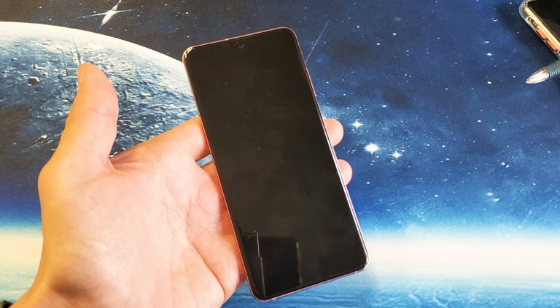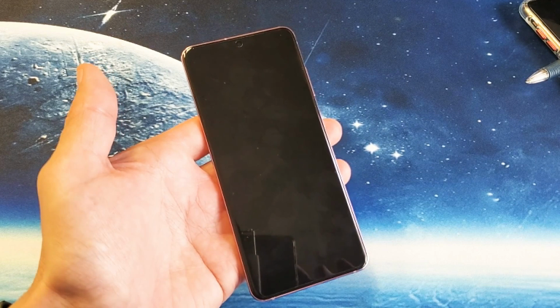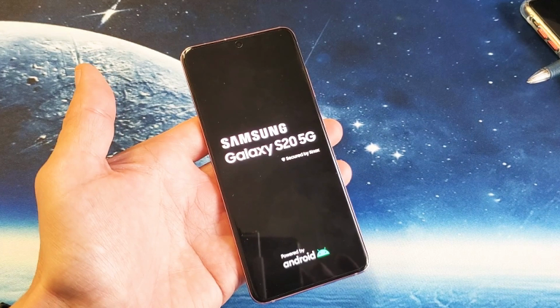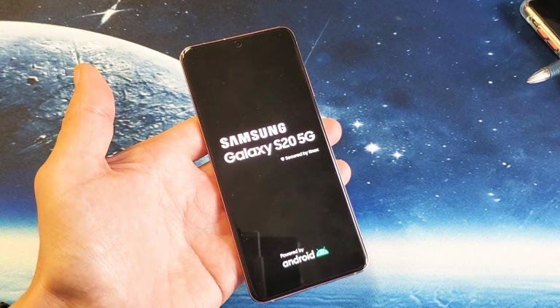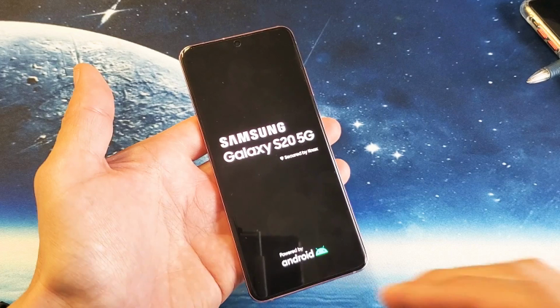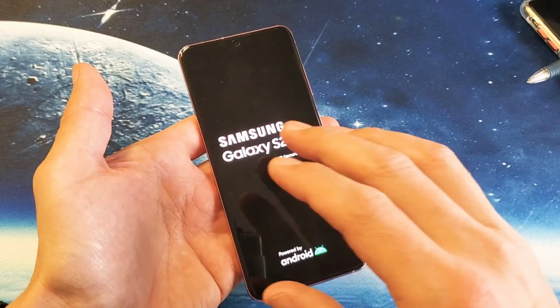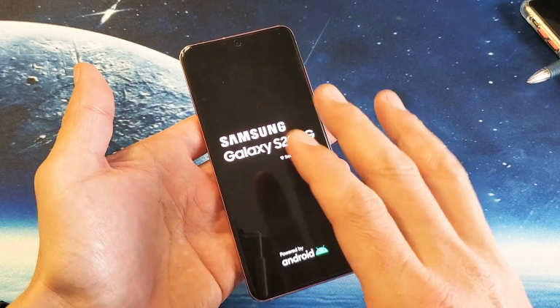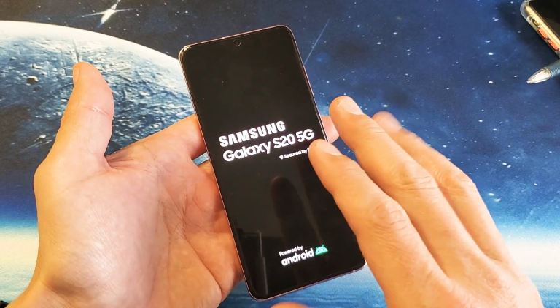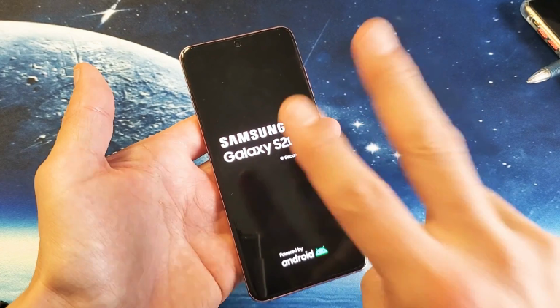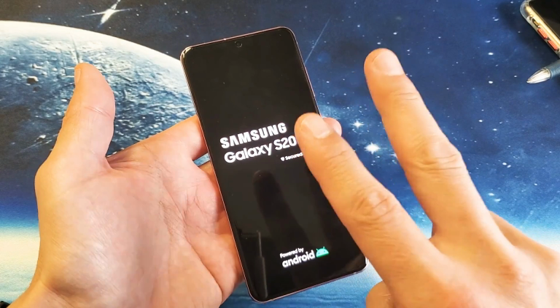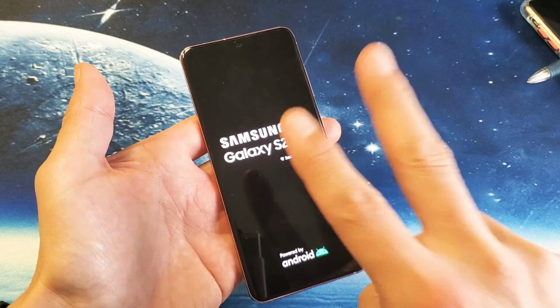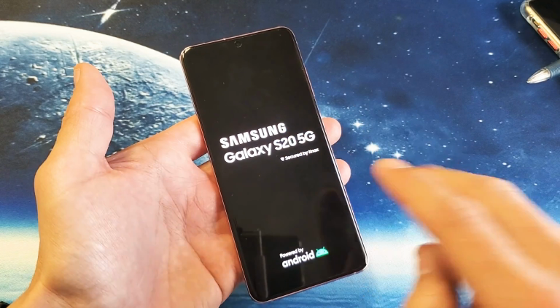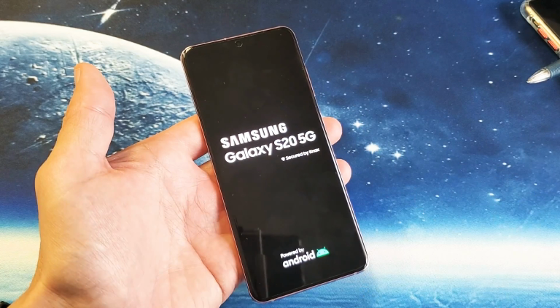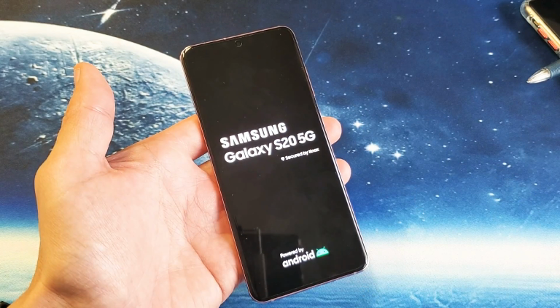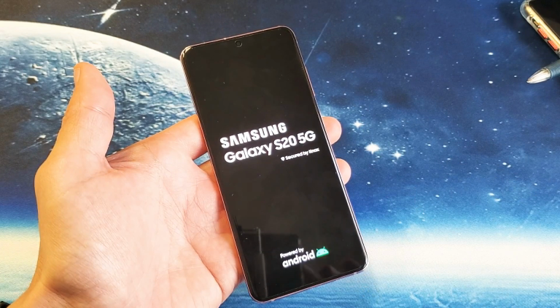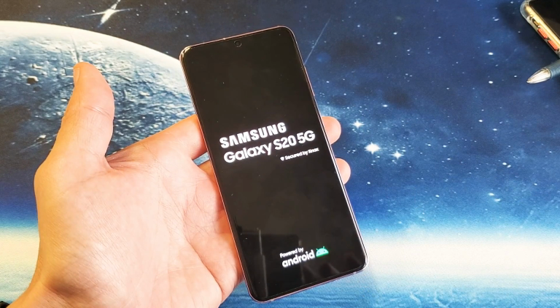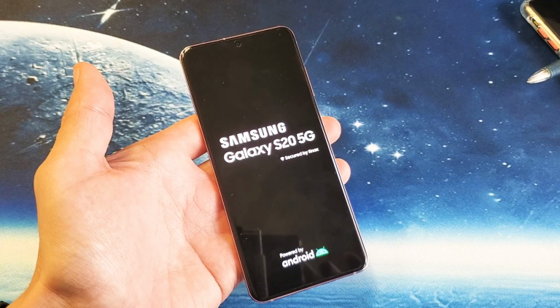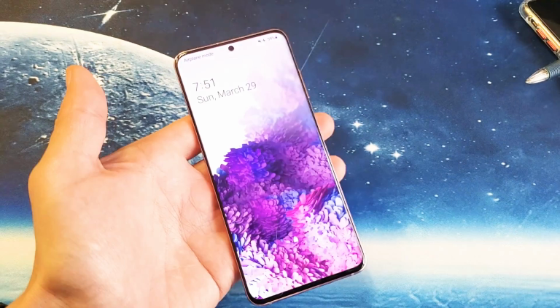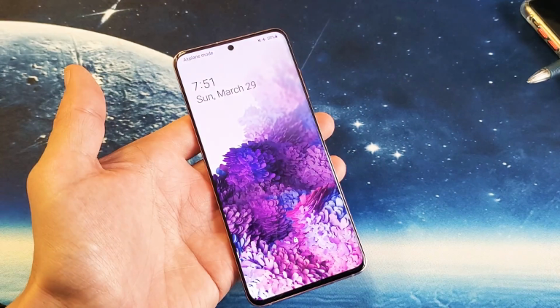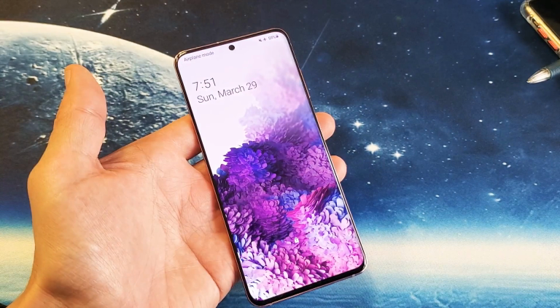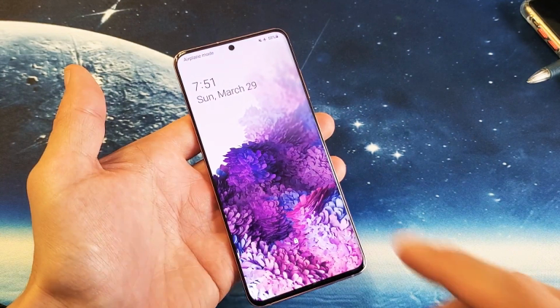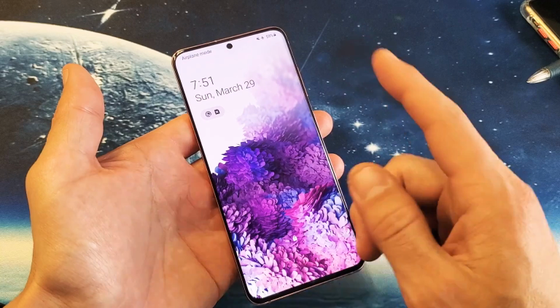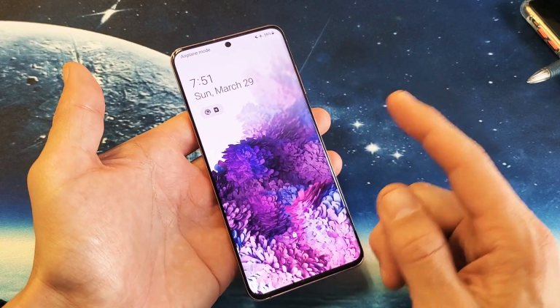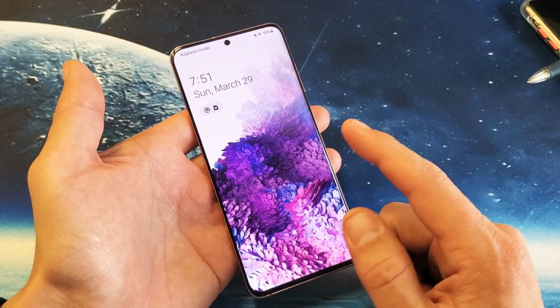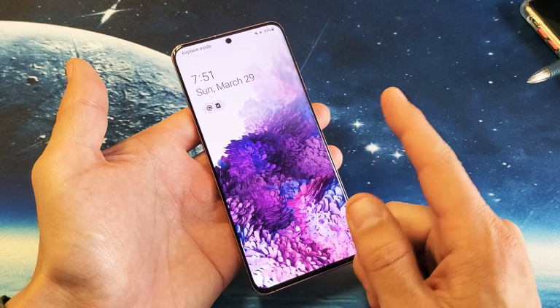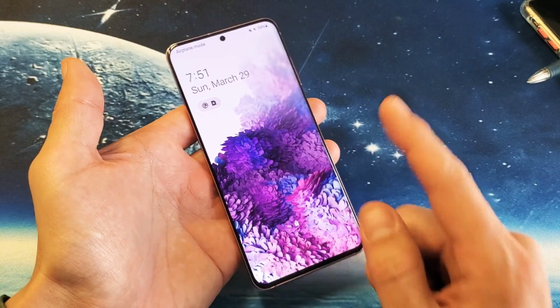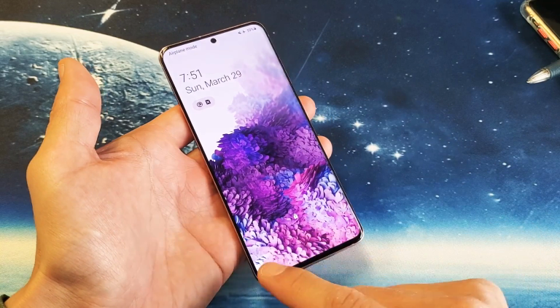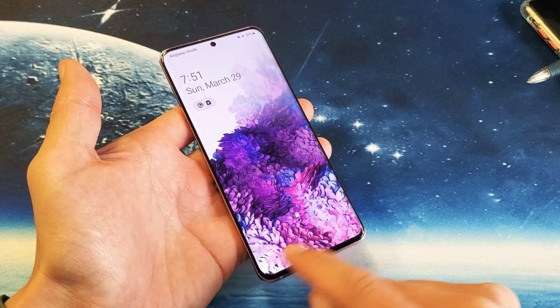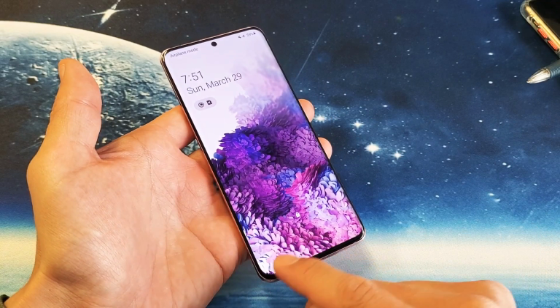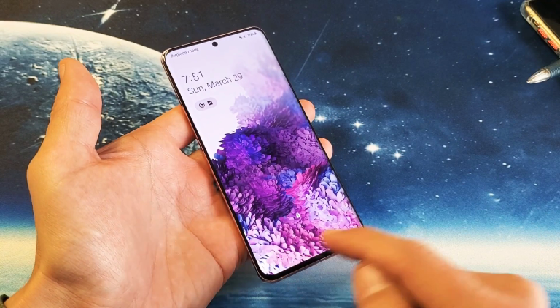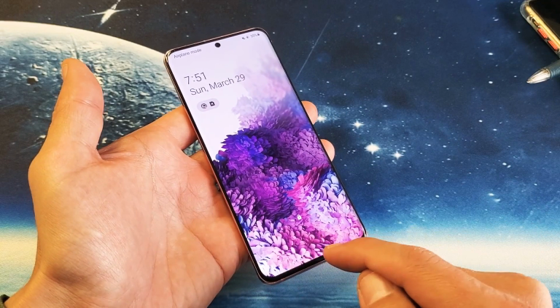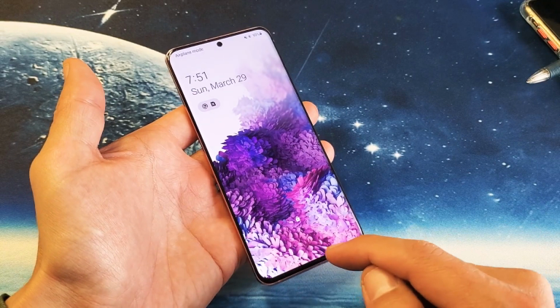Anyways, let's wait for it to boot back up and I'll show you the second way to get into safe mode. Okay, we've just booted back up — you can see that we're no longer in safe mode.